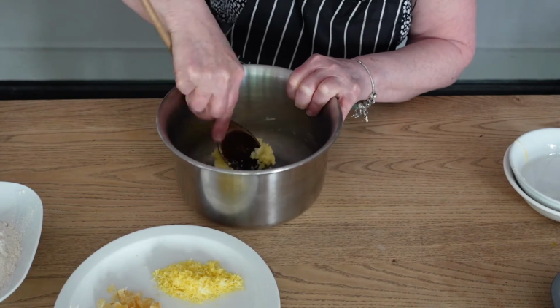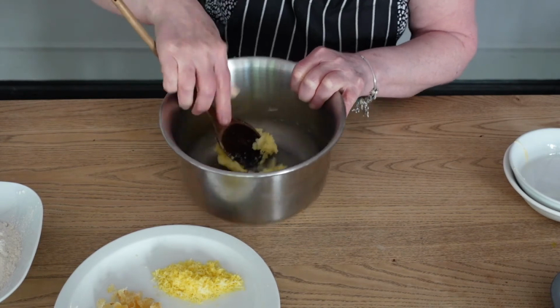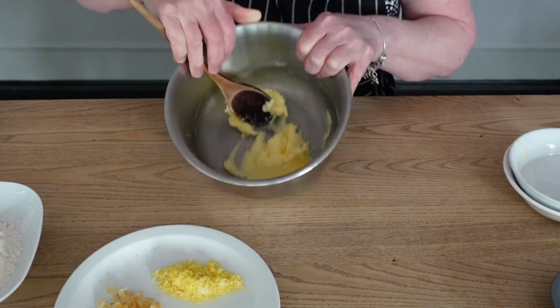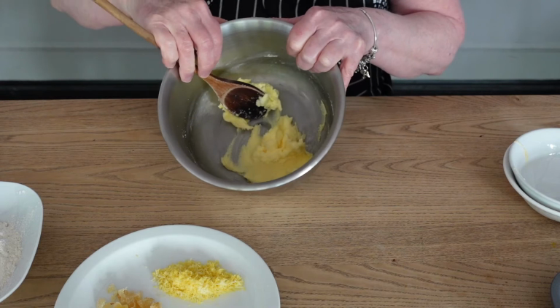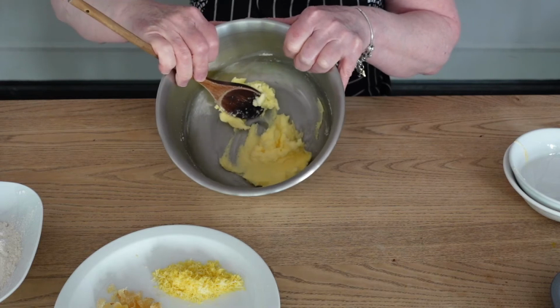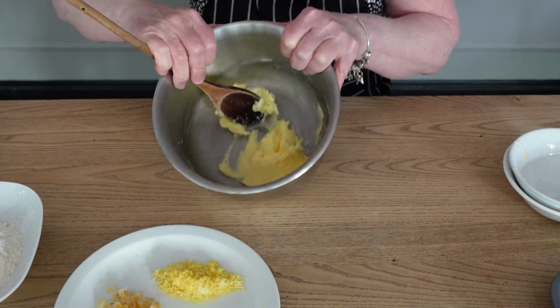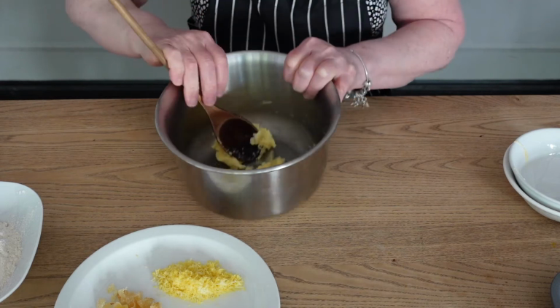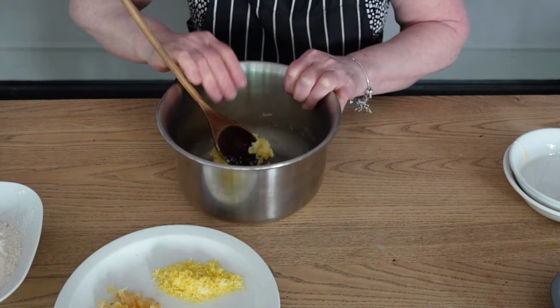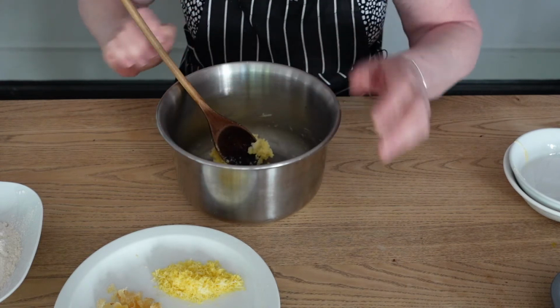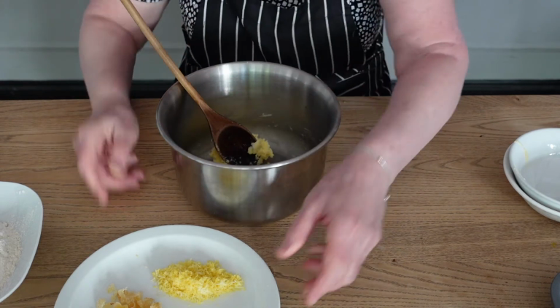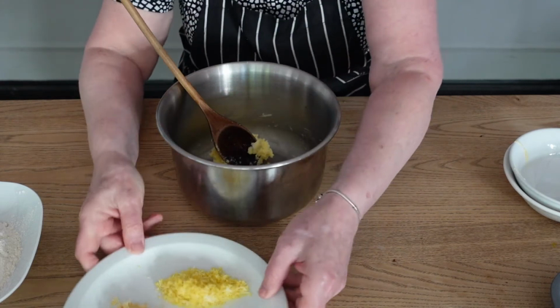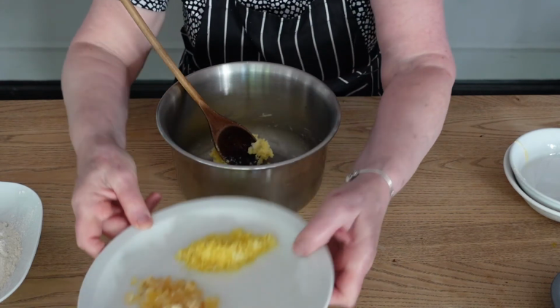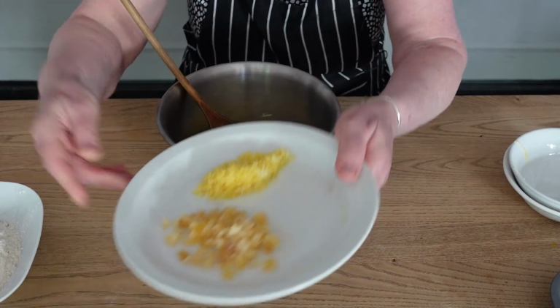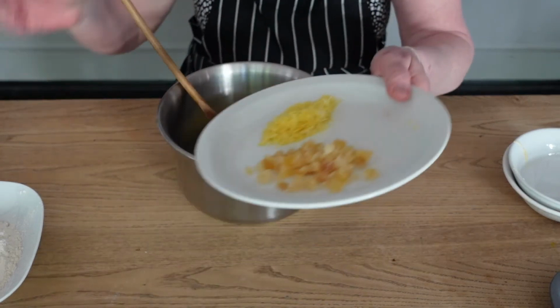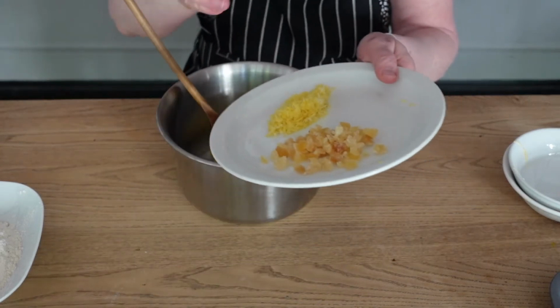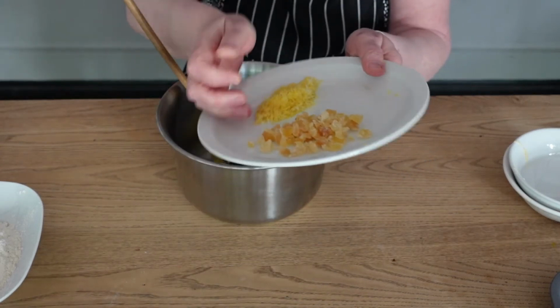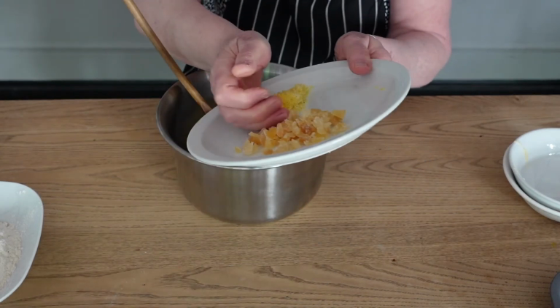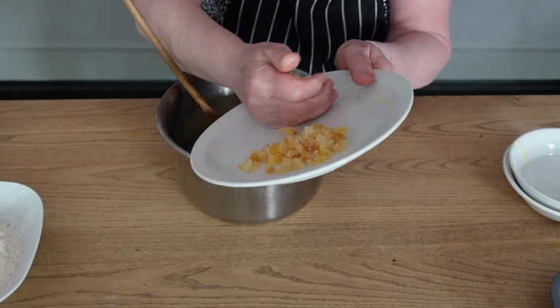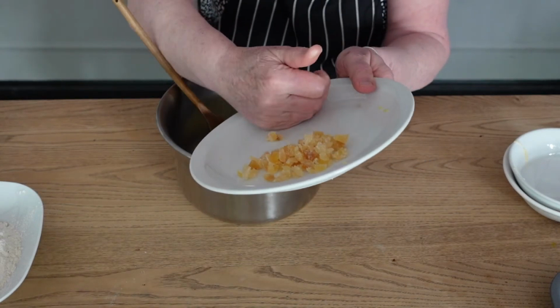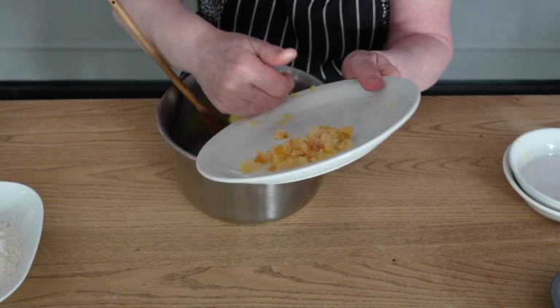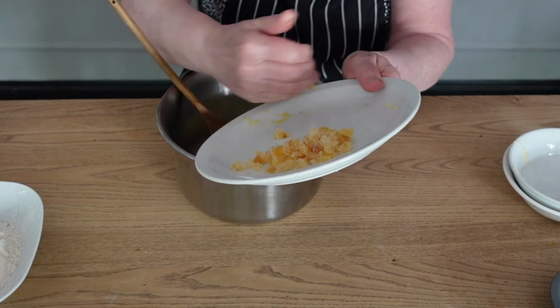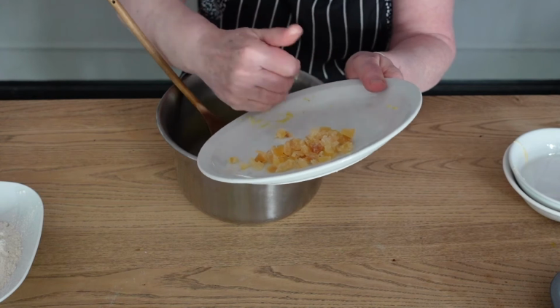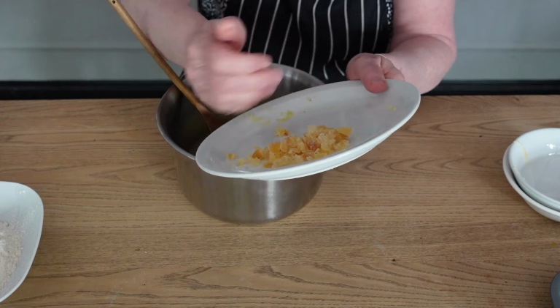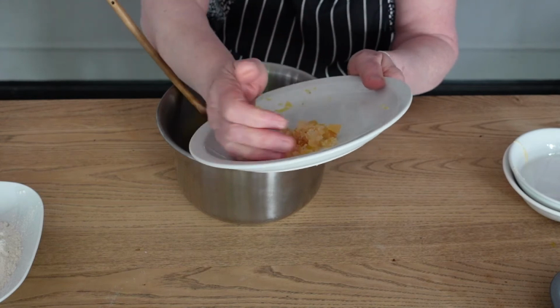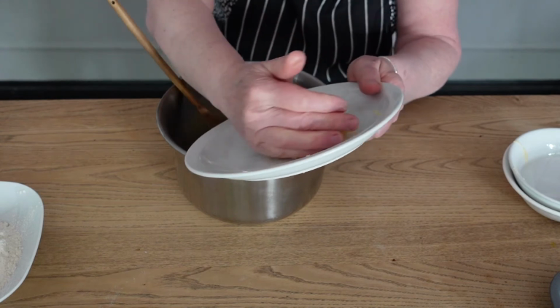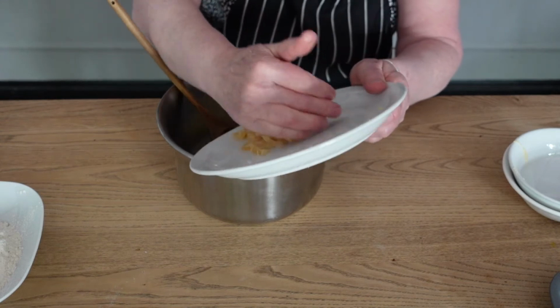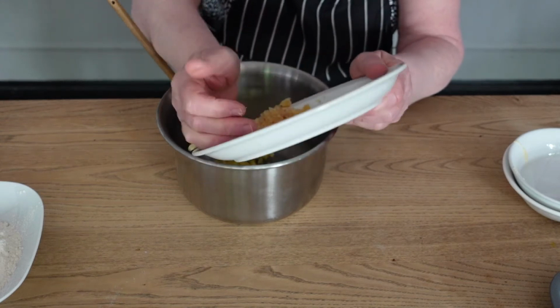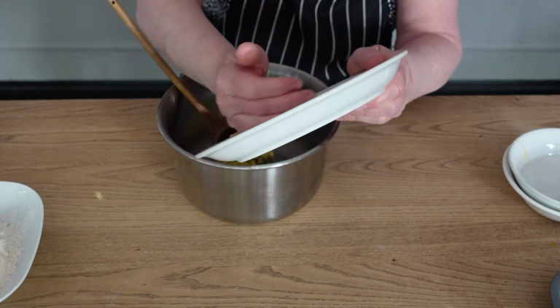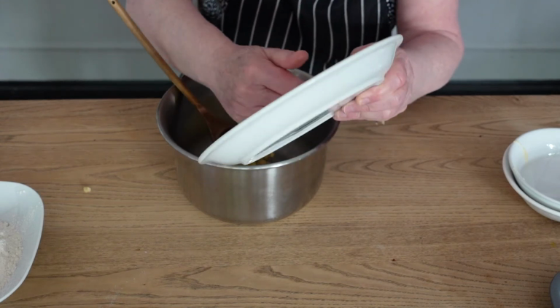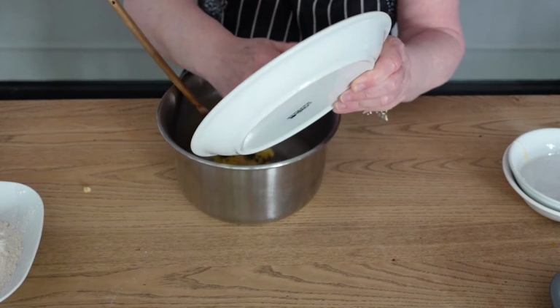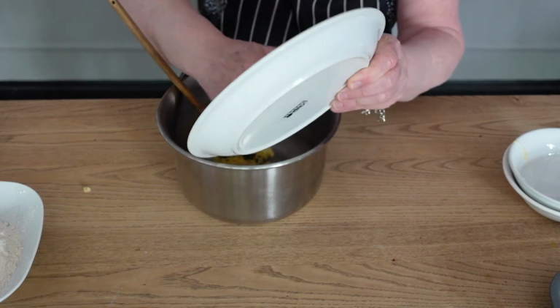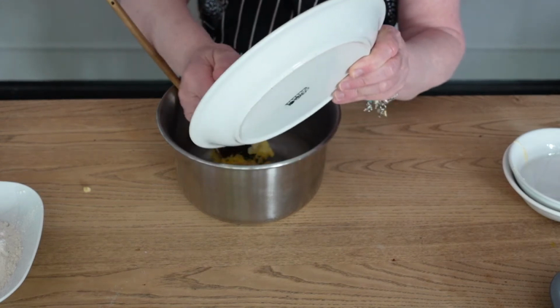Once that's combined, we're going to add our lemon zest and our ginger. I've already cut the ginger.